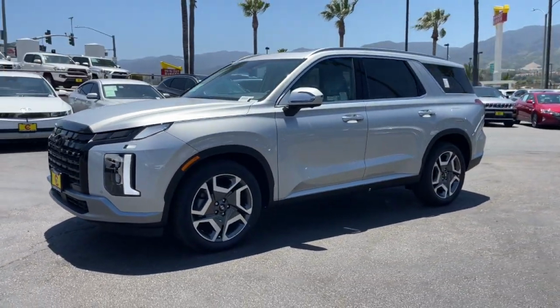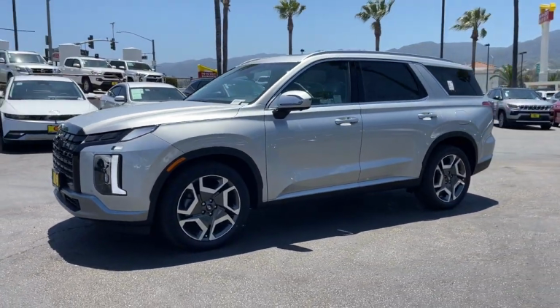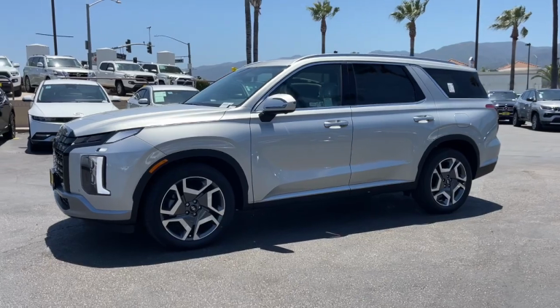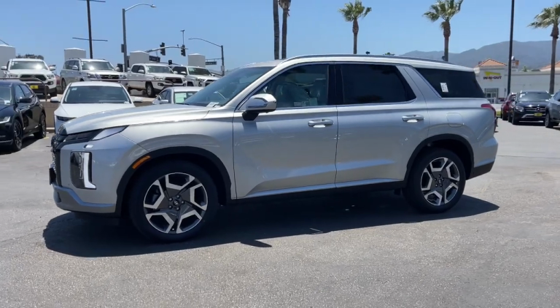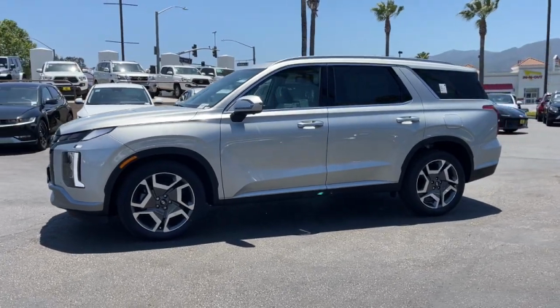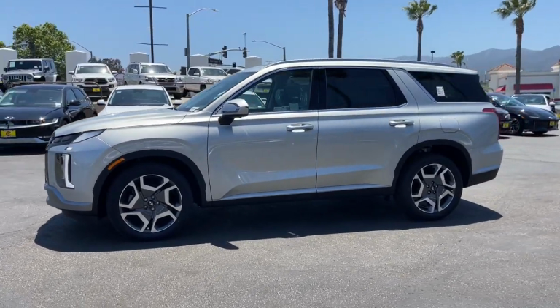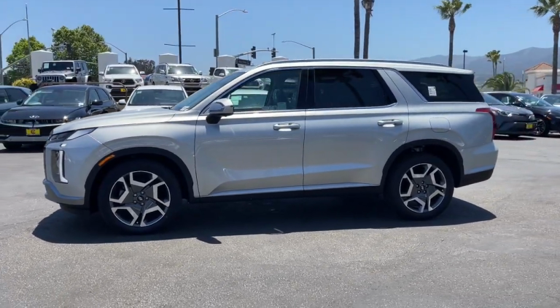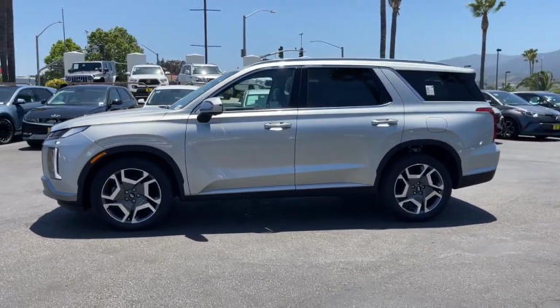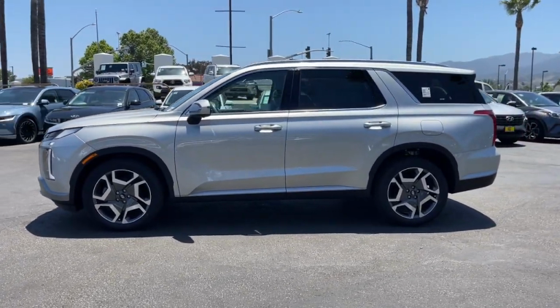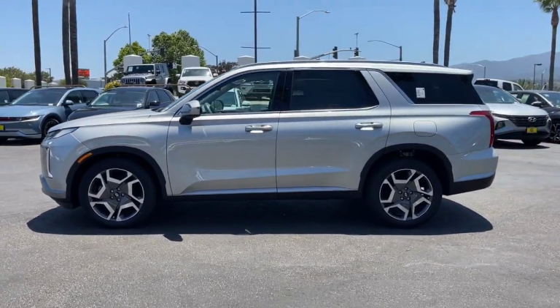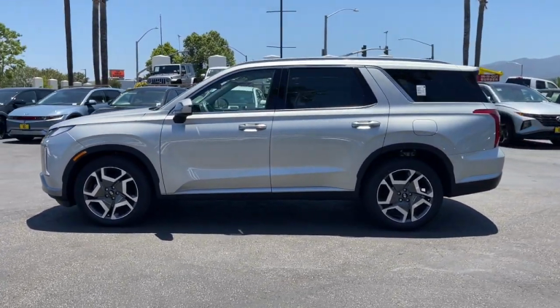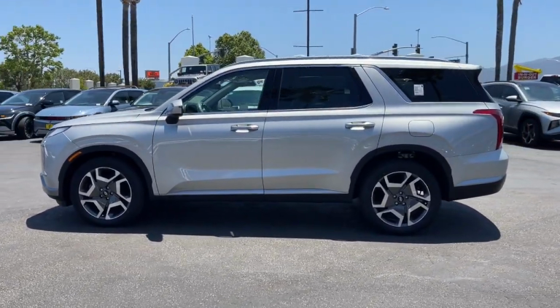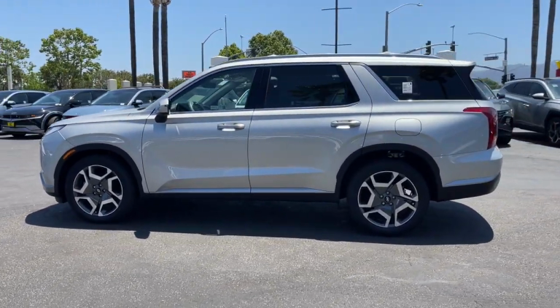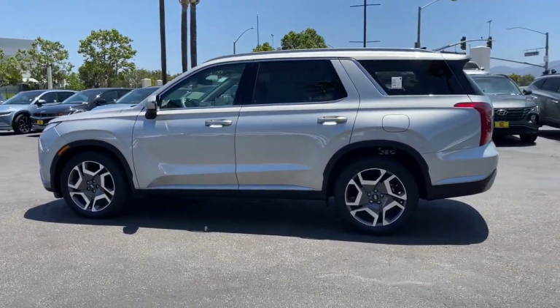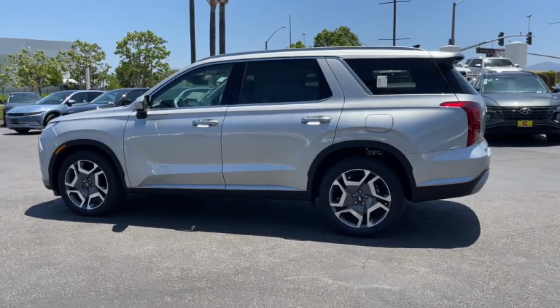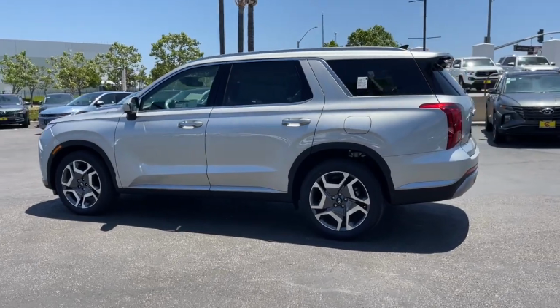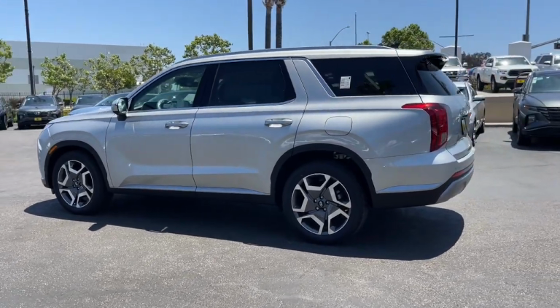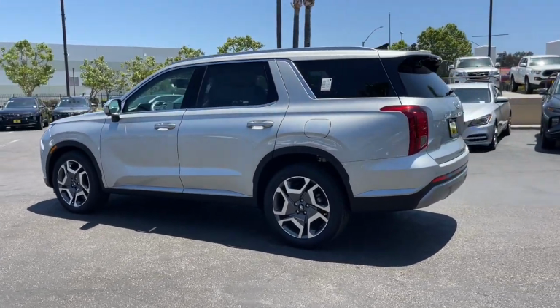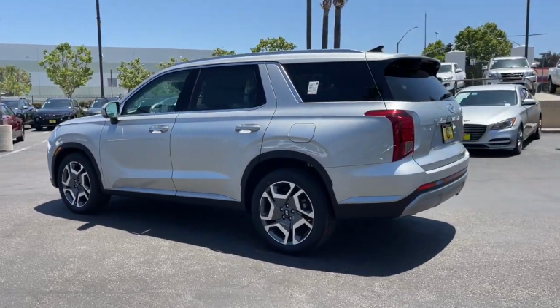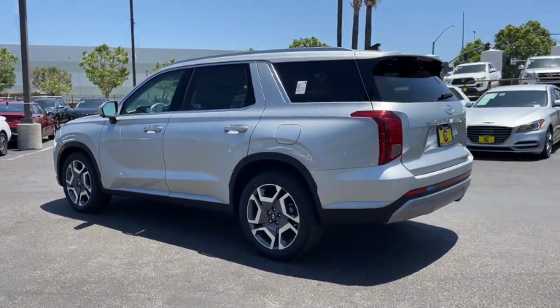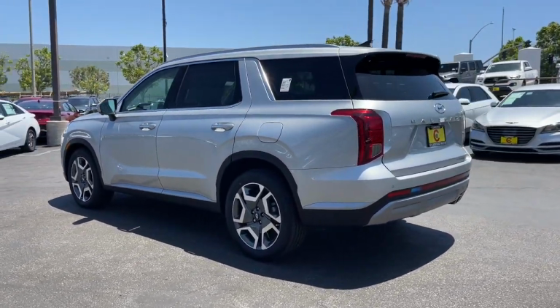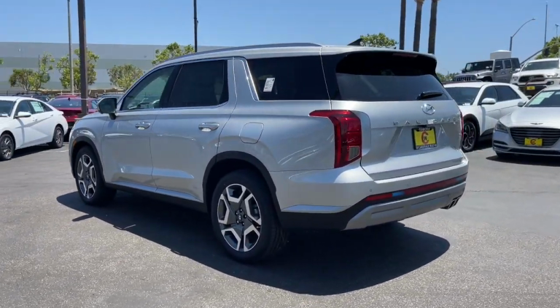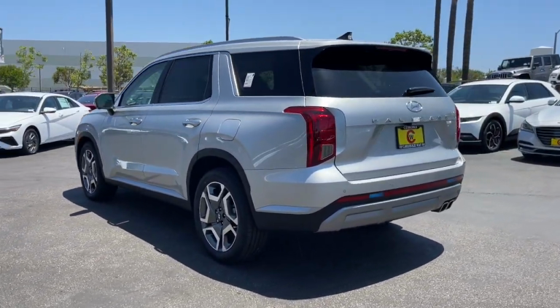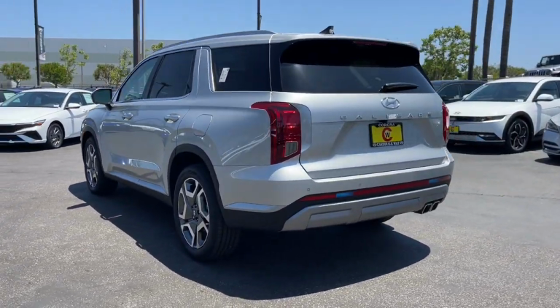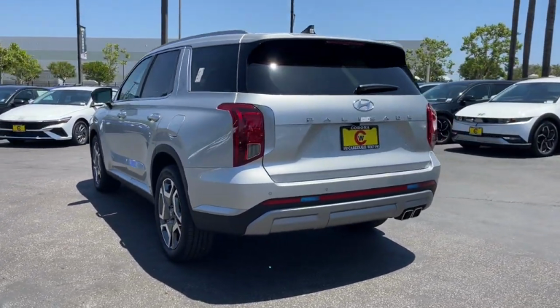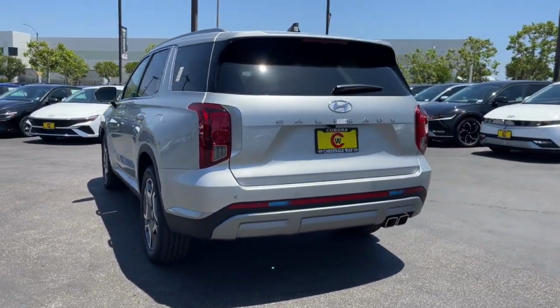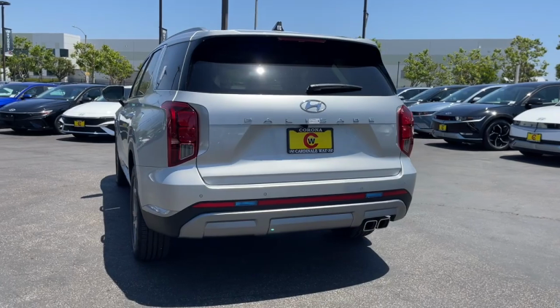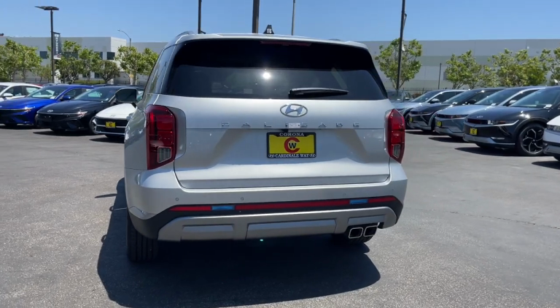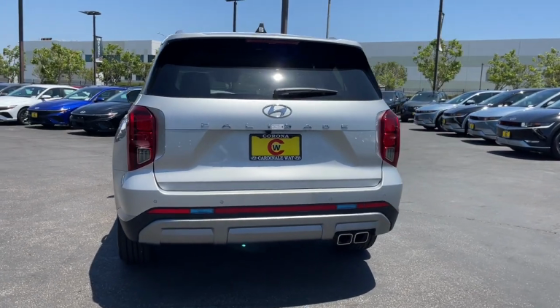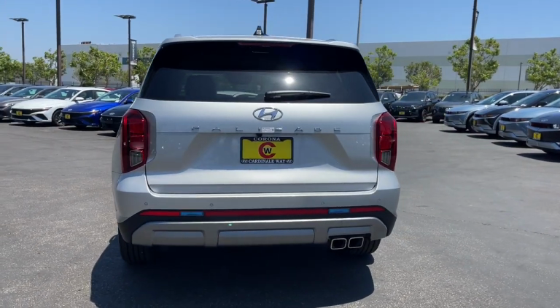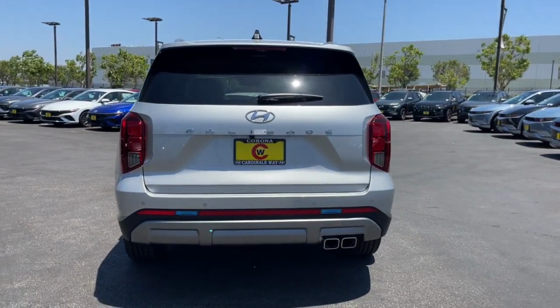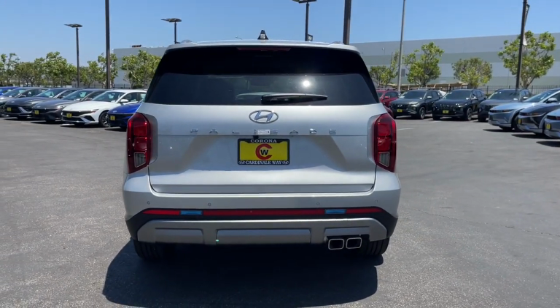The spacious three-row crossover with a silky smooth ride, V6 power and premium interior. This versatile SUV combines style and functionality in perfect proportions to create the ideal family excursion vehicle.